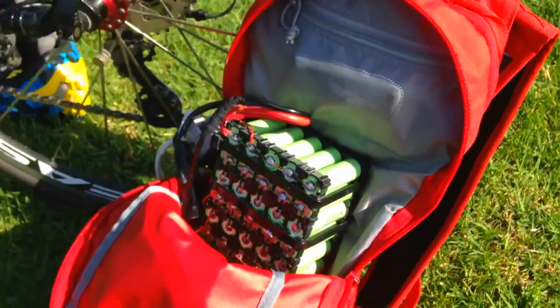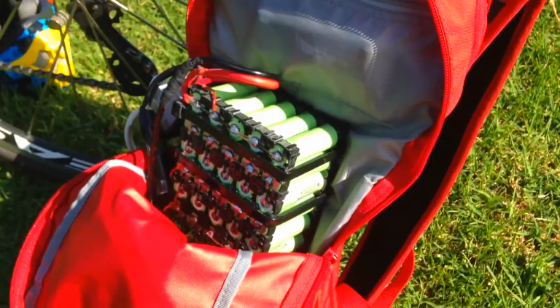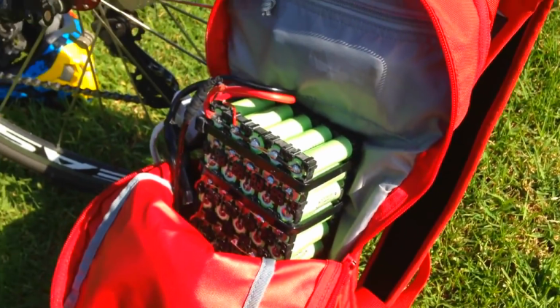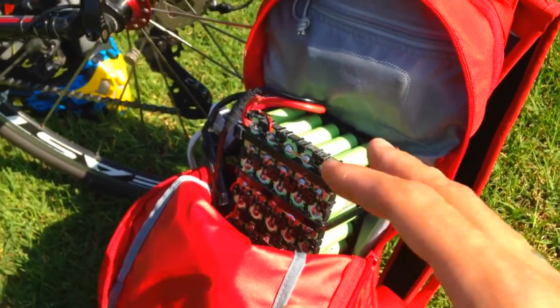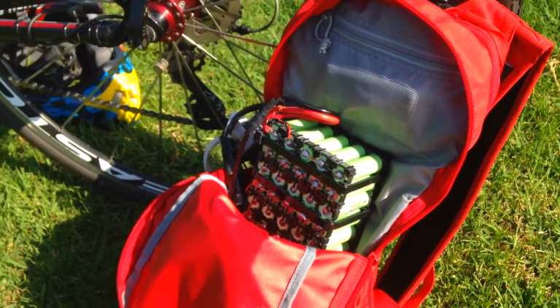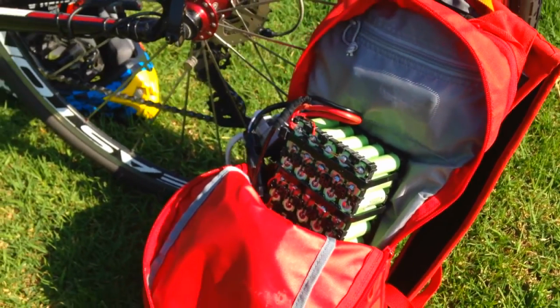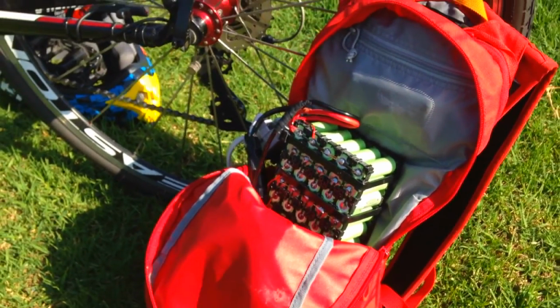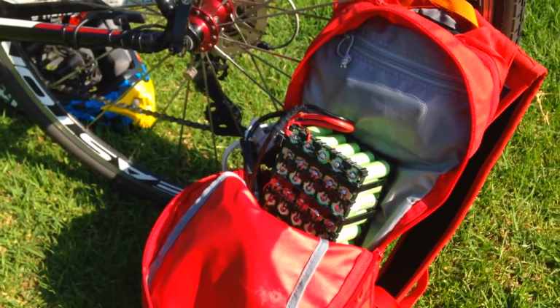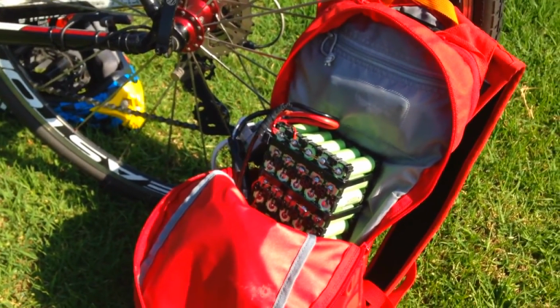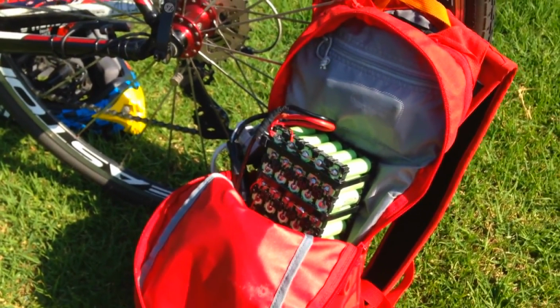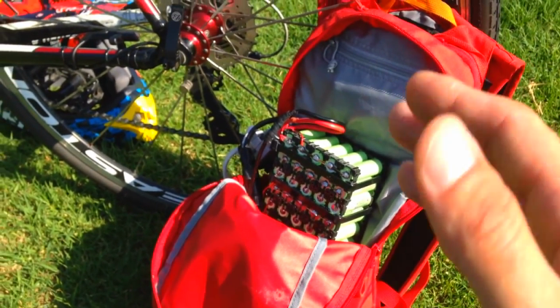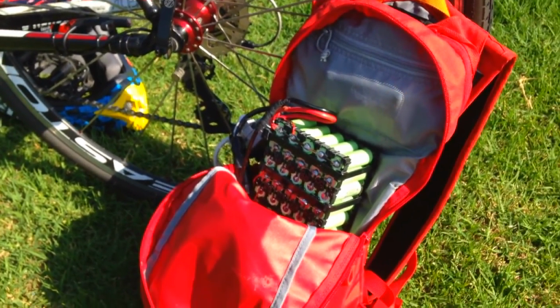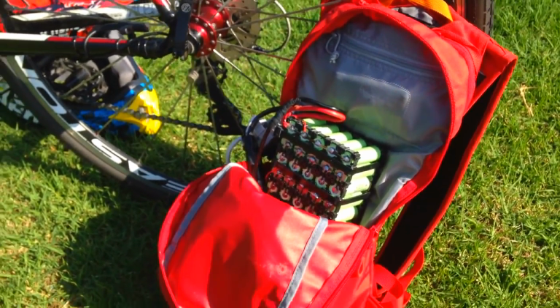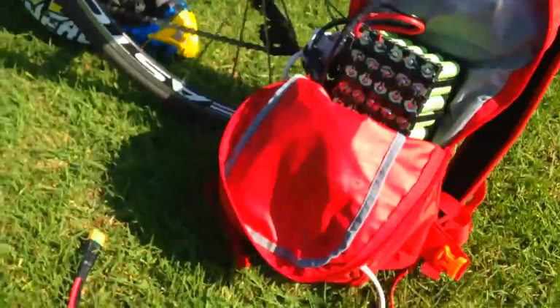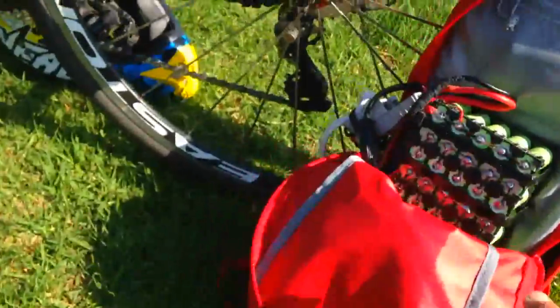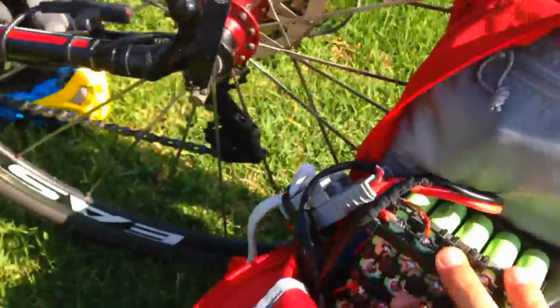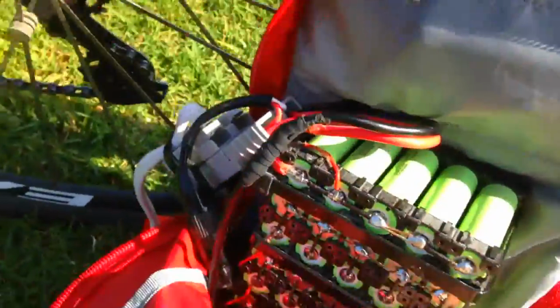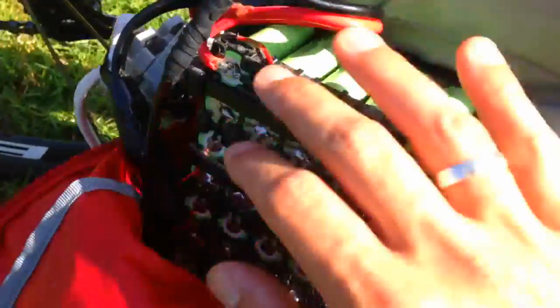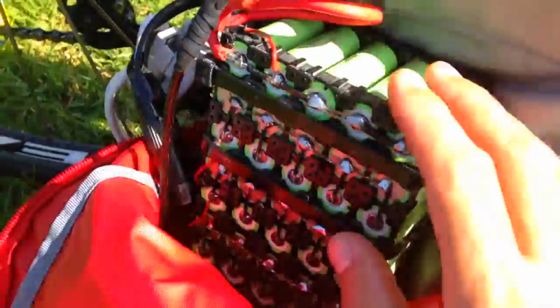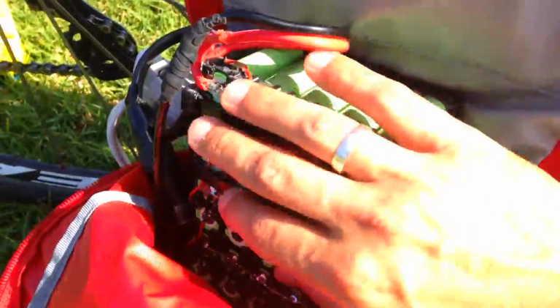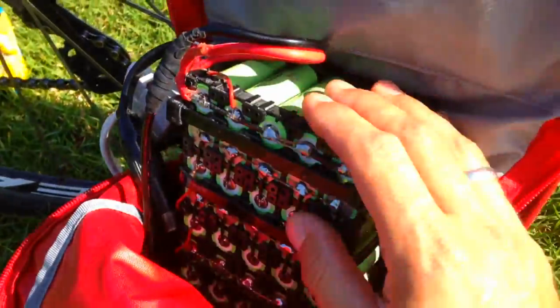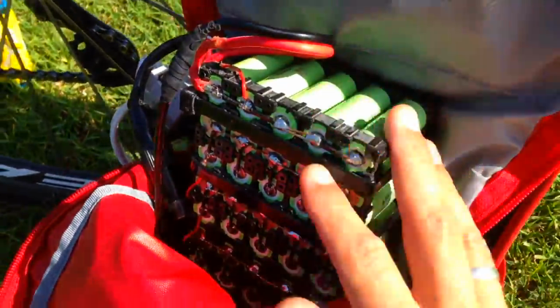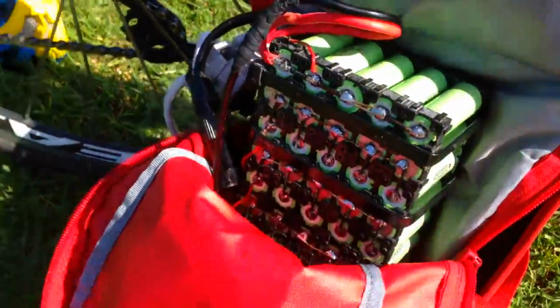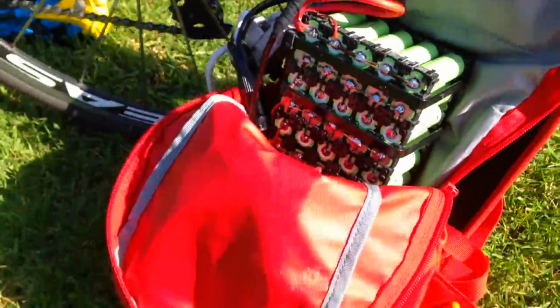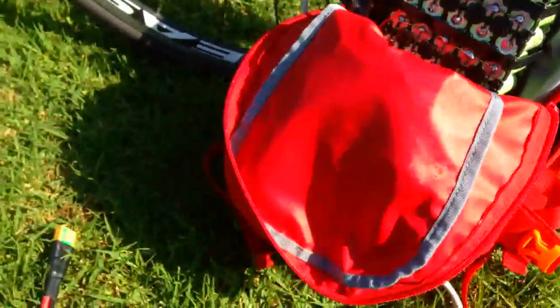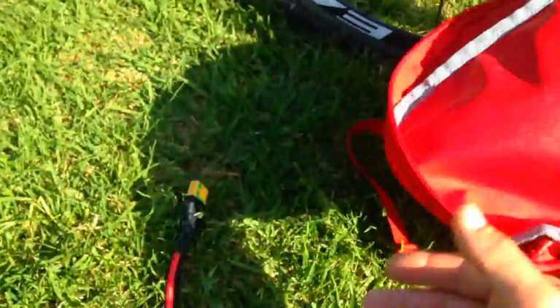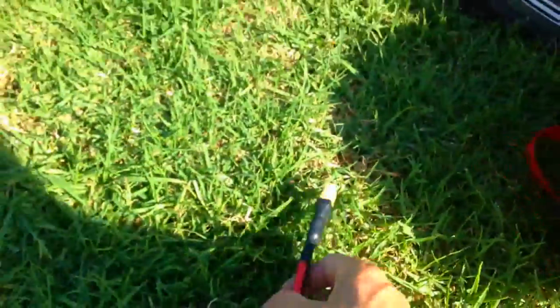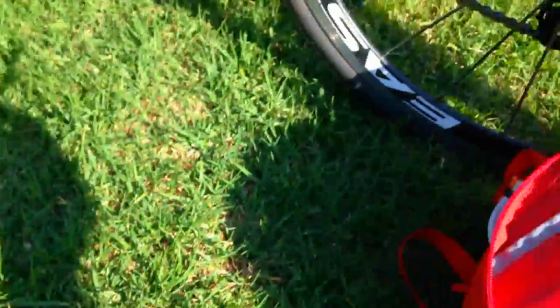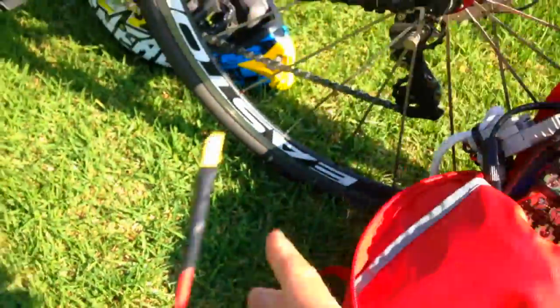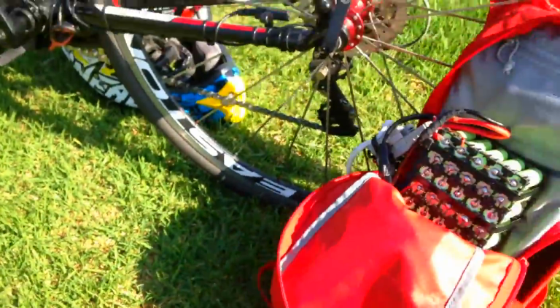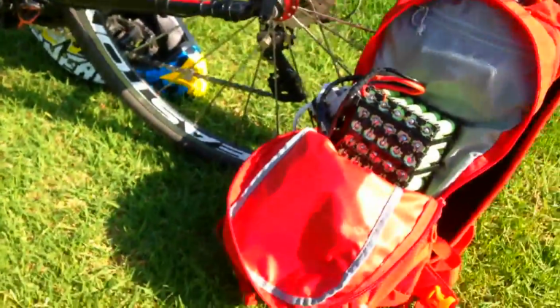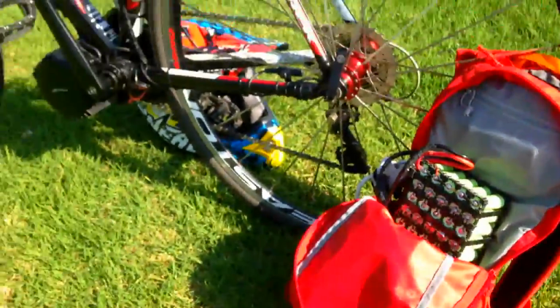This is my backpack with my battery pack inside — it's not a bomb! It's my handmade homemade pack using 18650 PF cells. I love it. Now I'm going to take this thing for a spin.